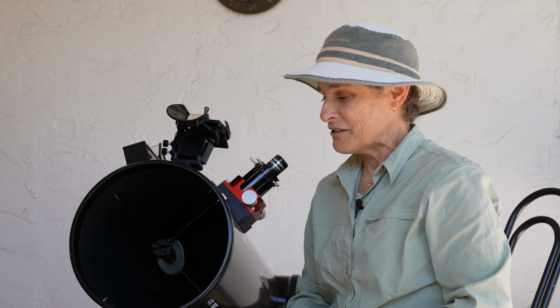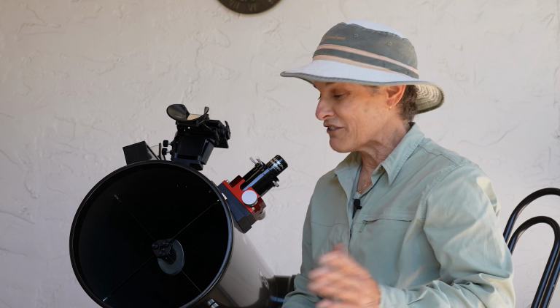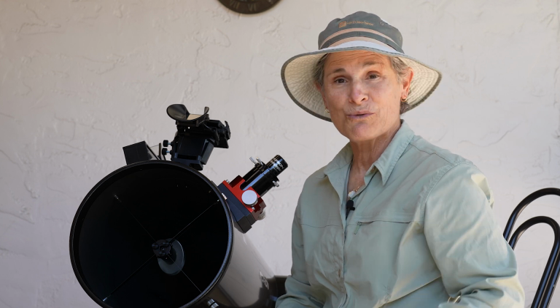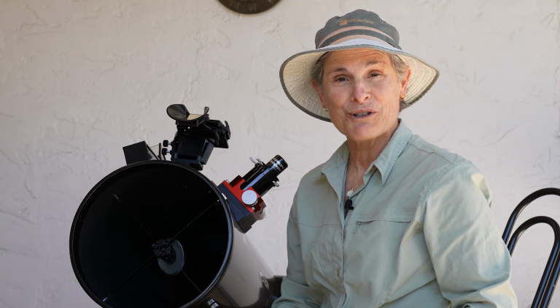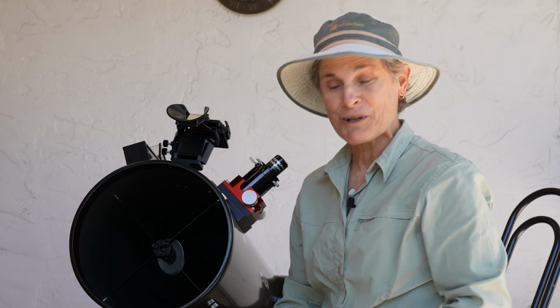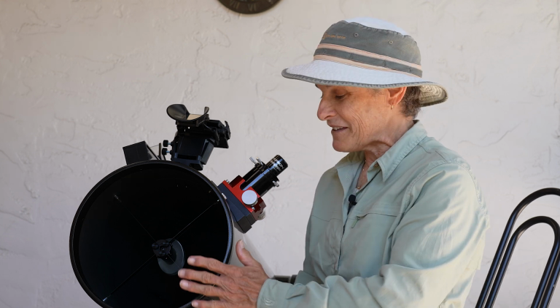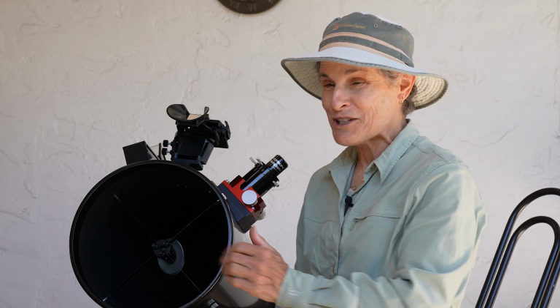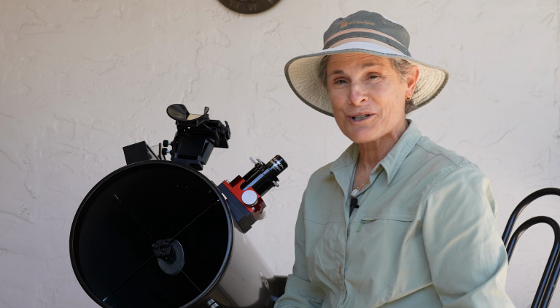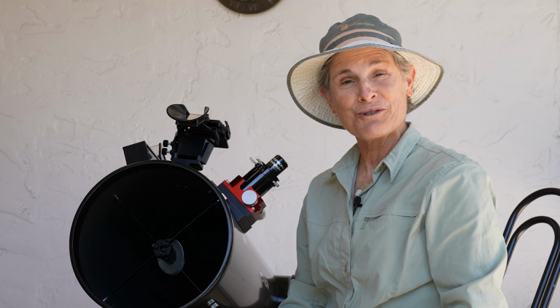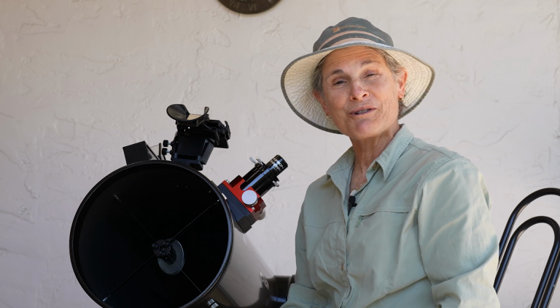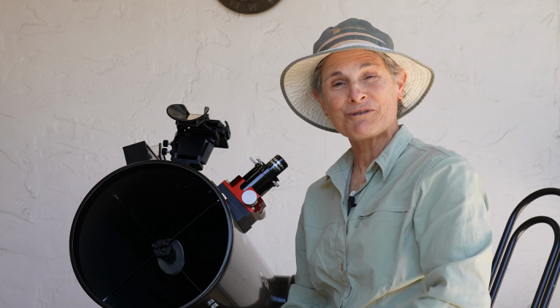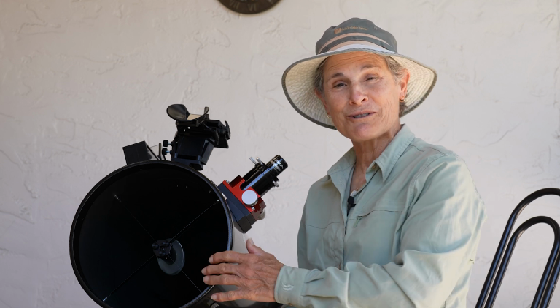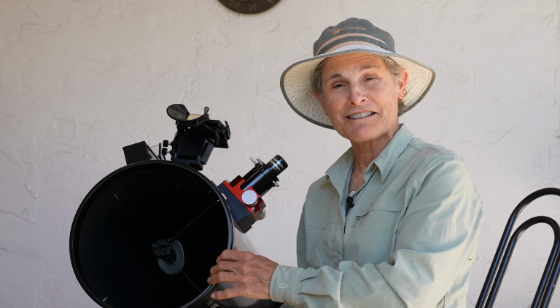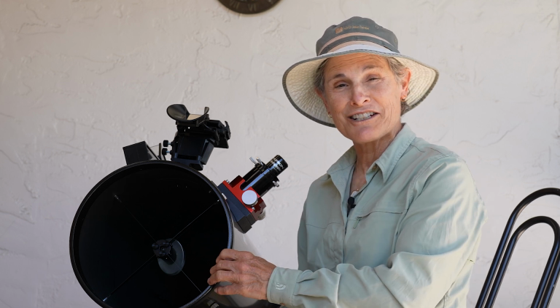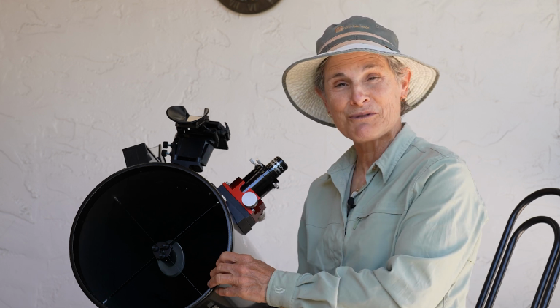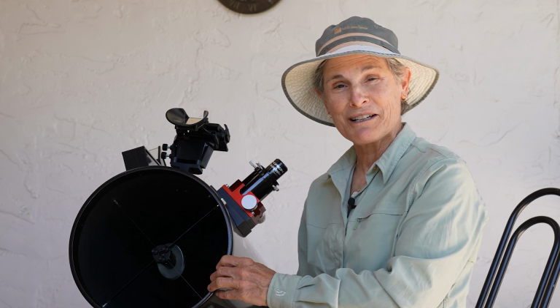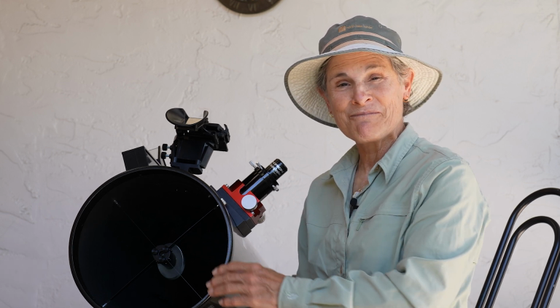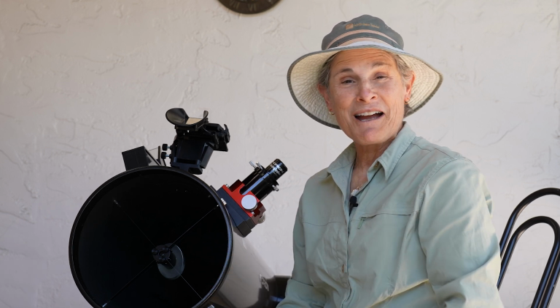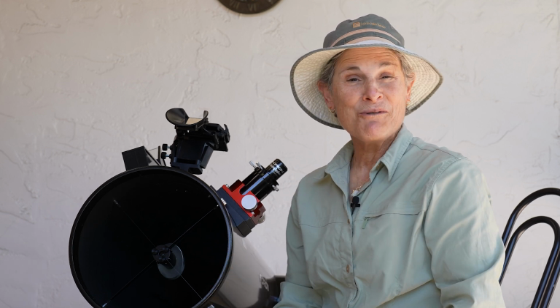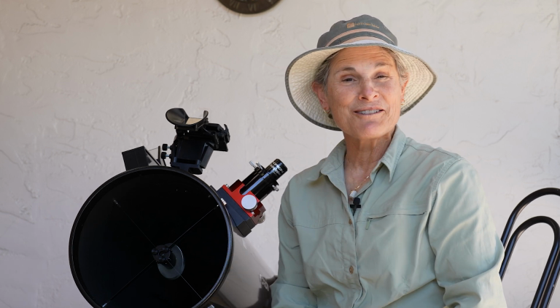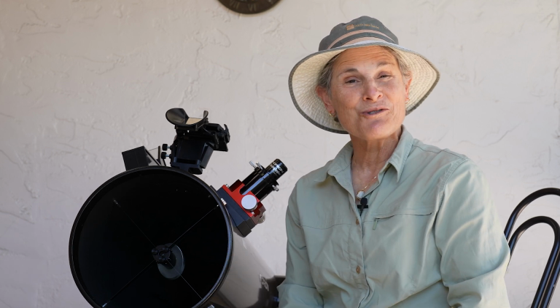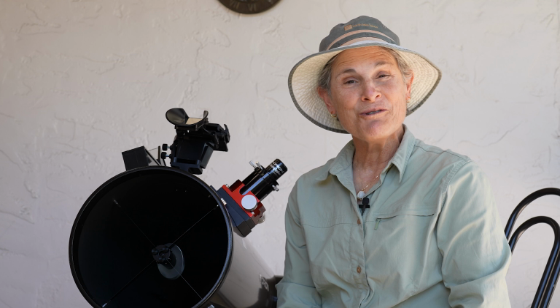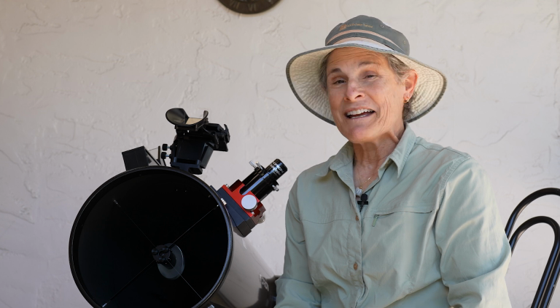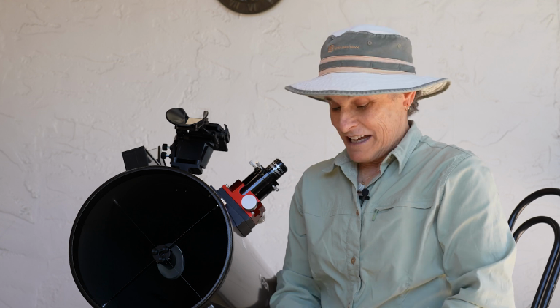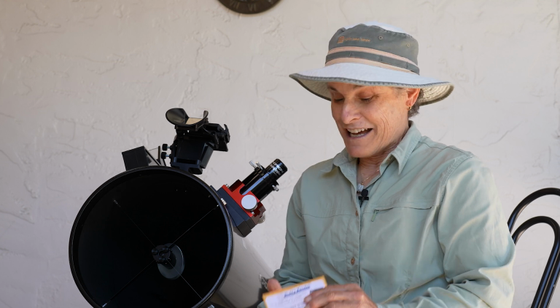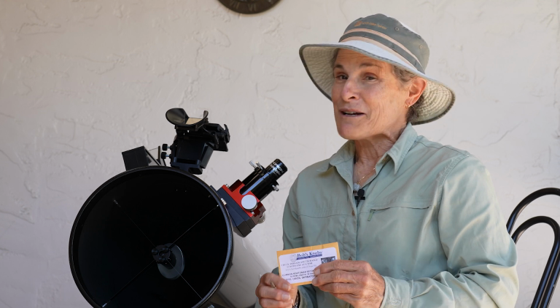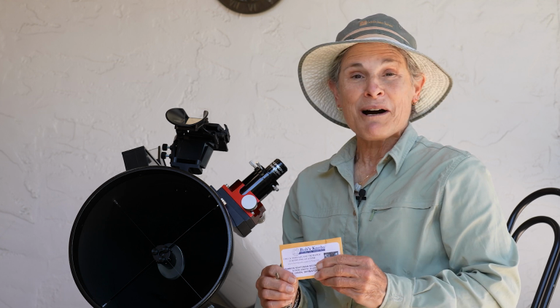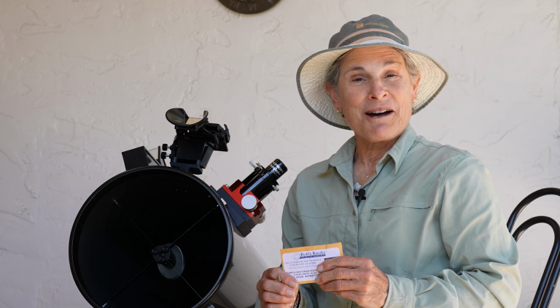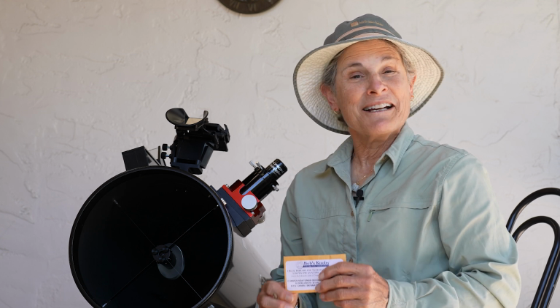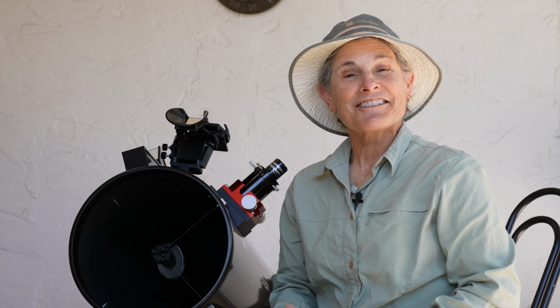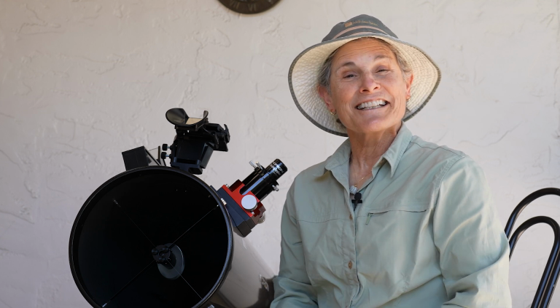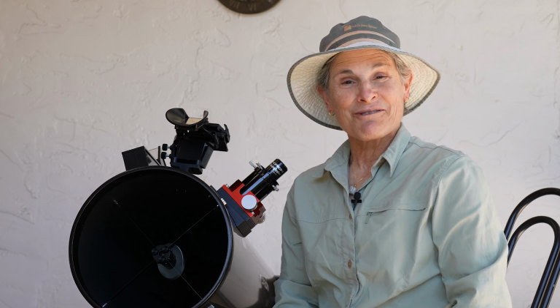But that's how you do it on a Newtonian reflector, like this 10-inch Dobsonian. I hope you found this useful. I highly recommend Bob's Knobs. I'll see you in the next one.